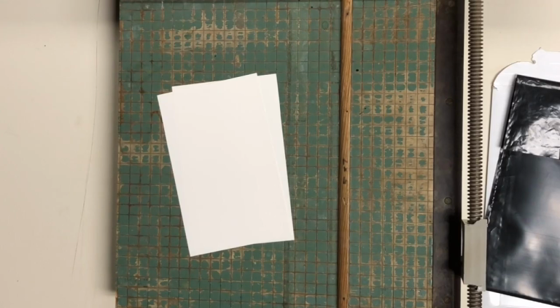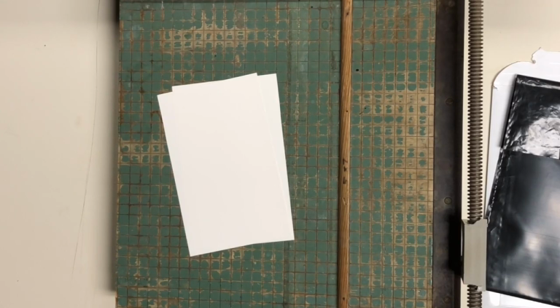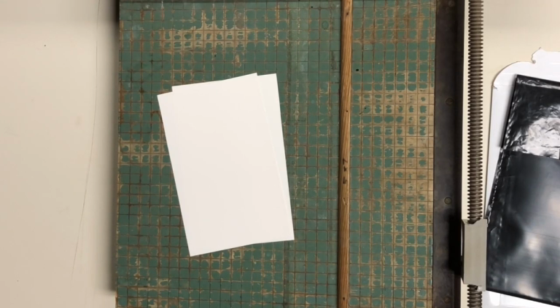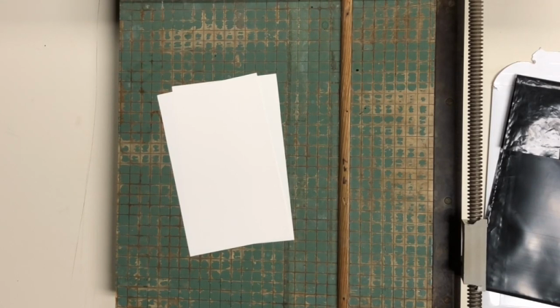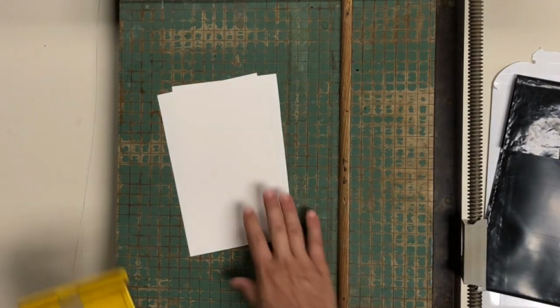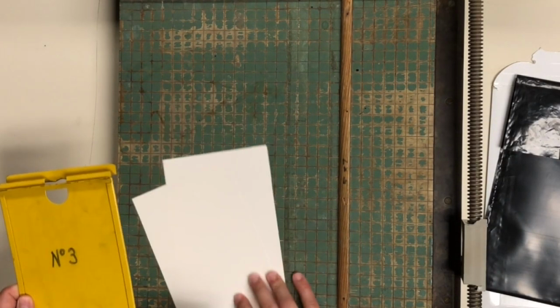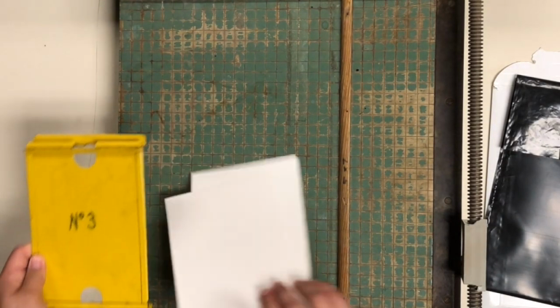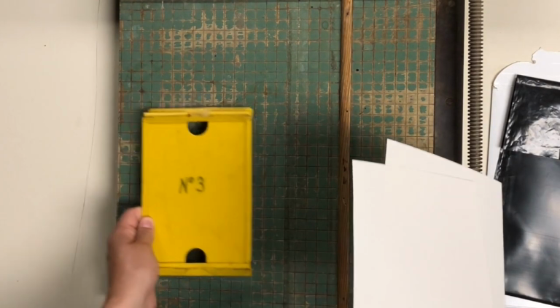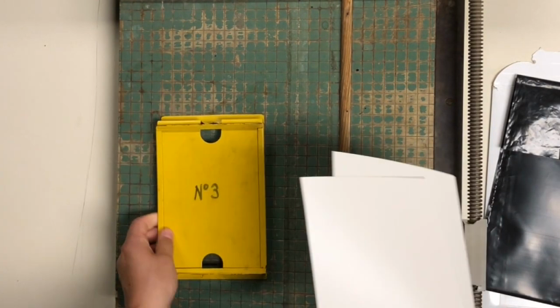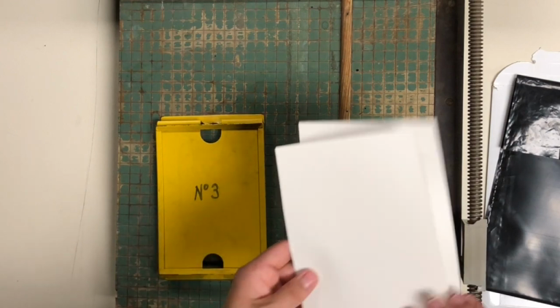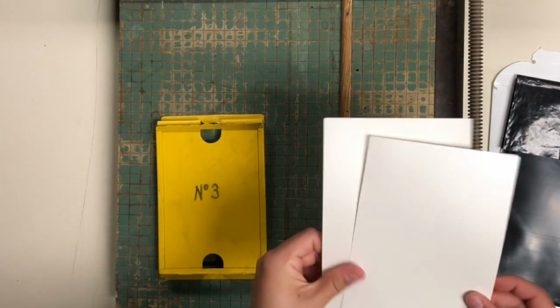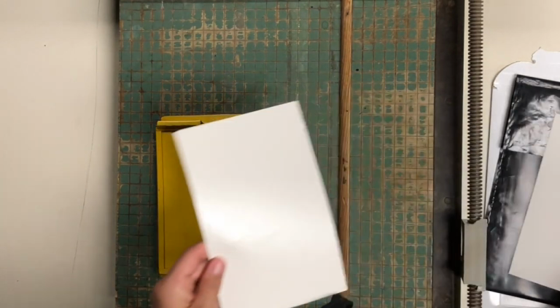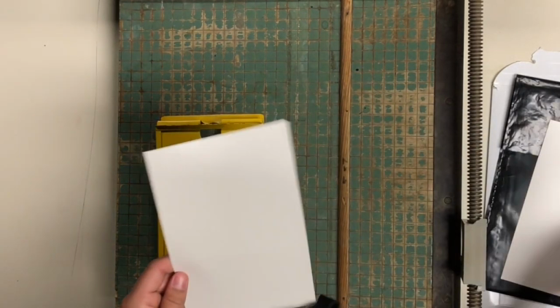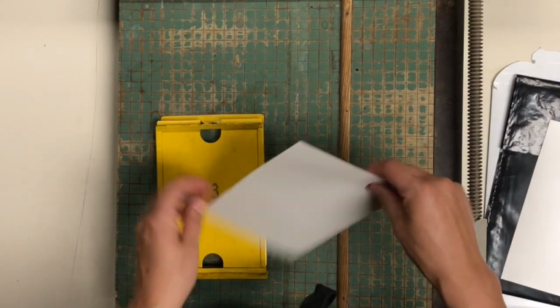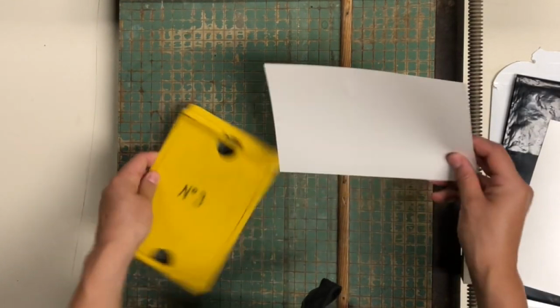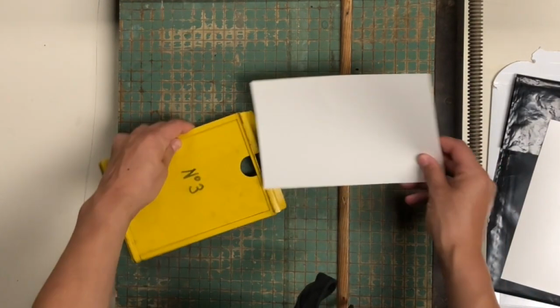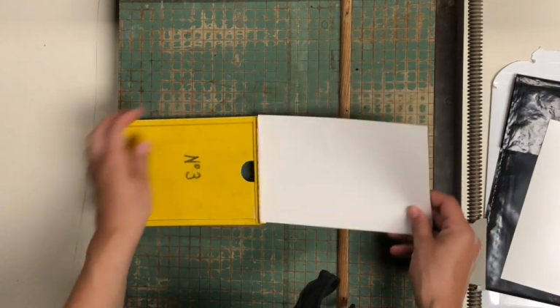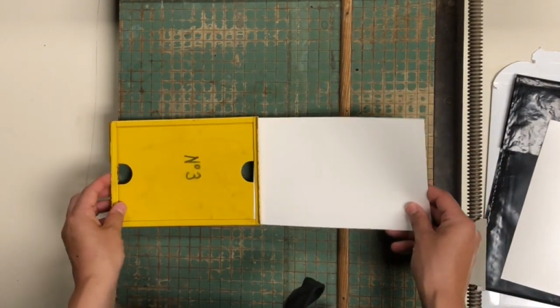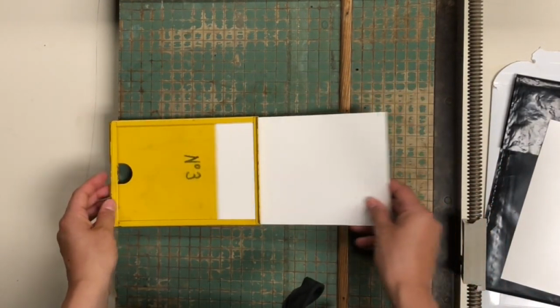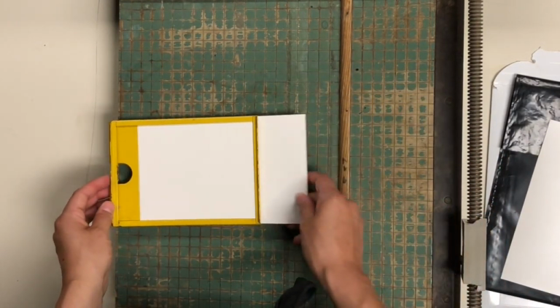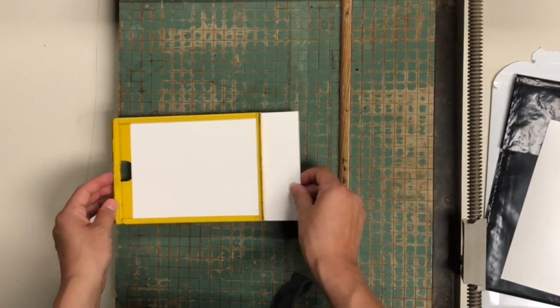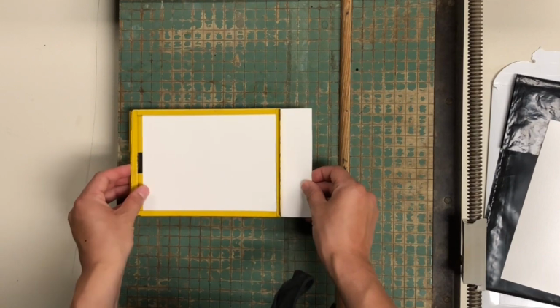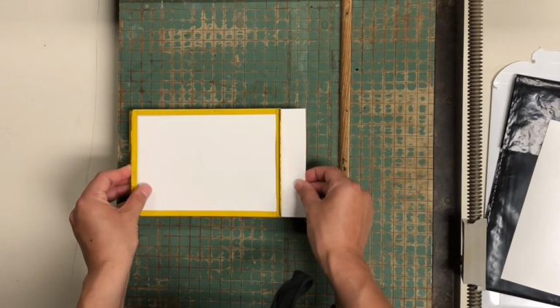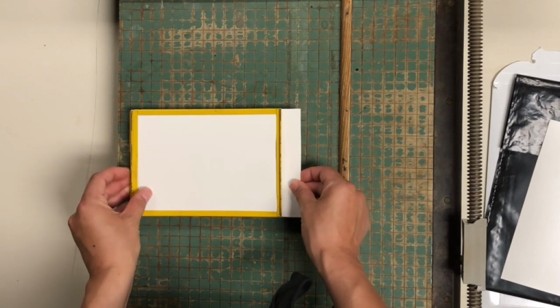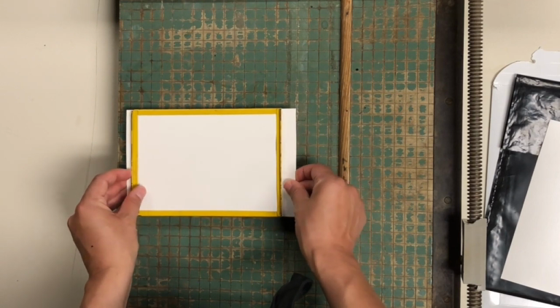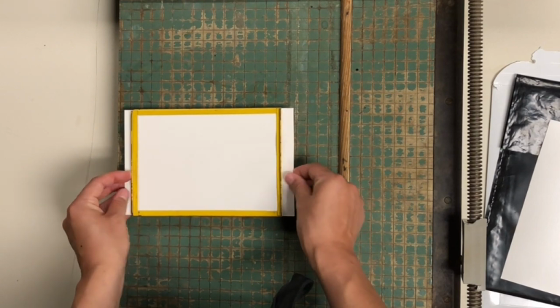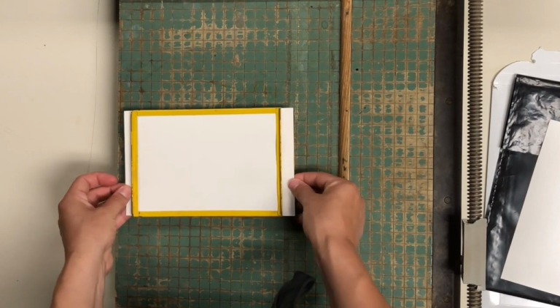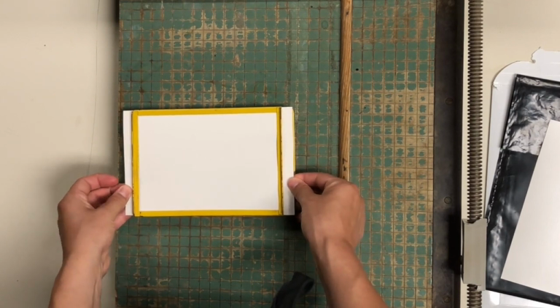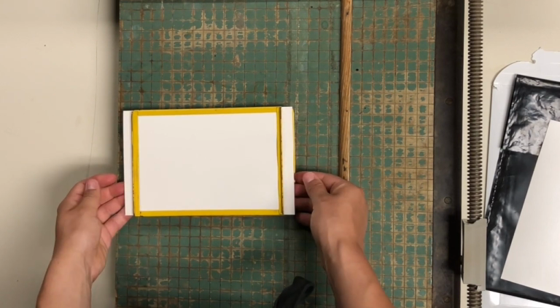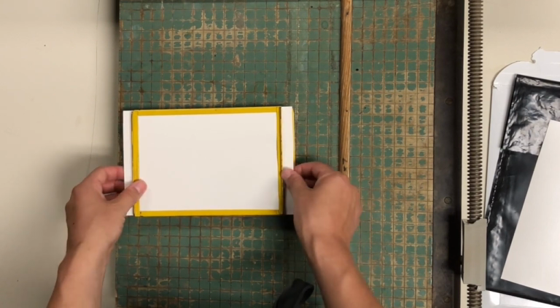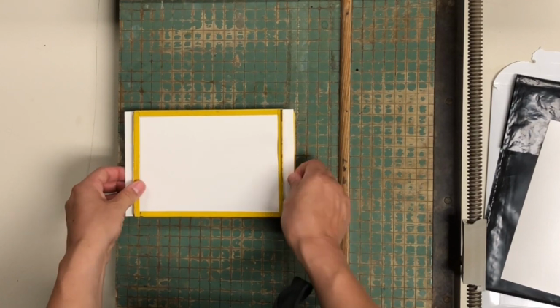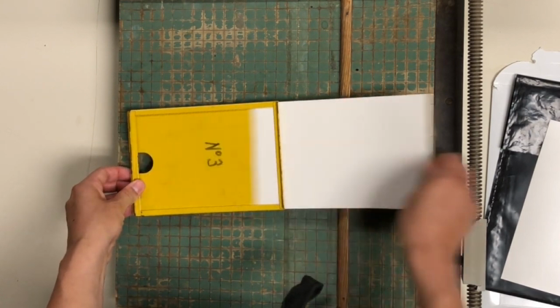When you're back at your enlarger station and you're ready to make a print, this is the way I'd like you to place your paper underneath the easel. You just slide it right under your frame and center it. Two edges are going to stick out, but that's okay.